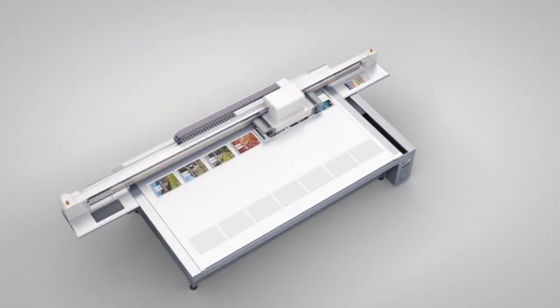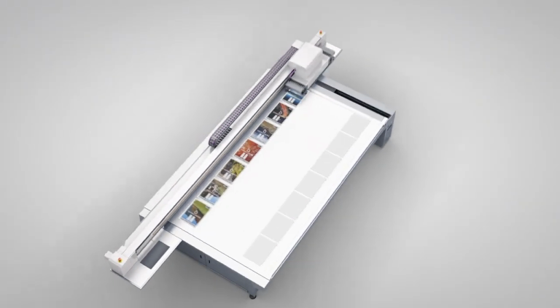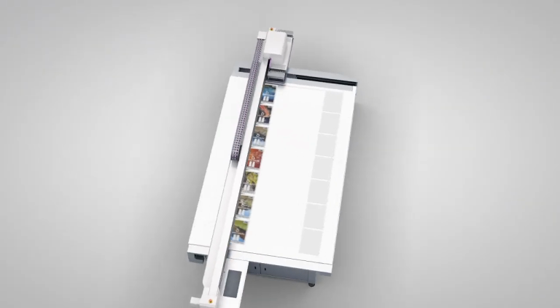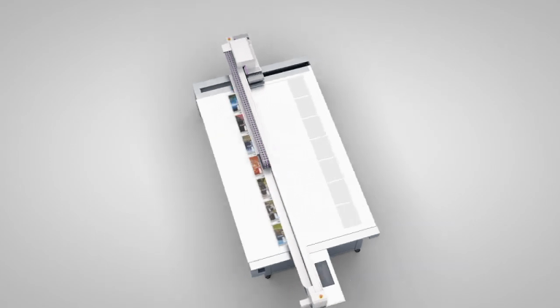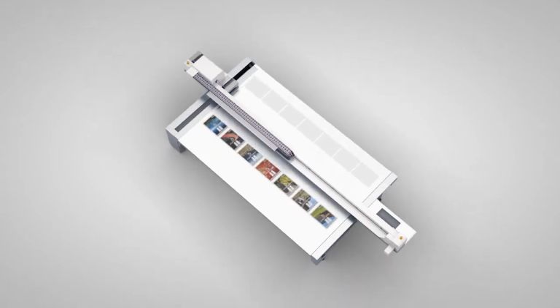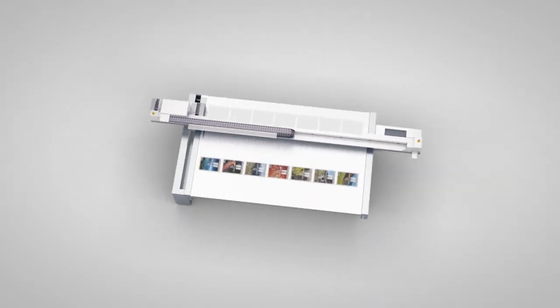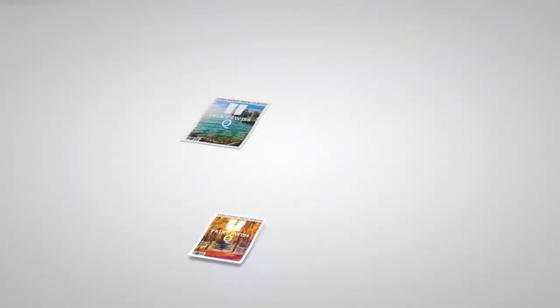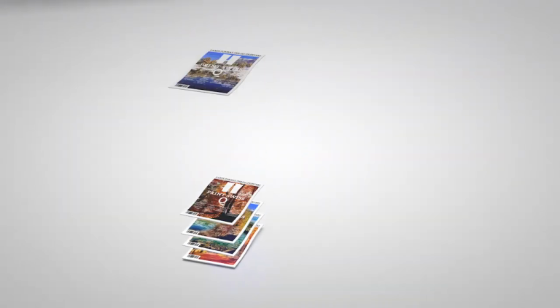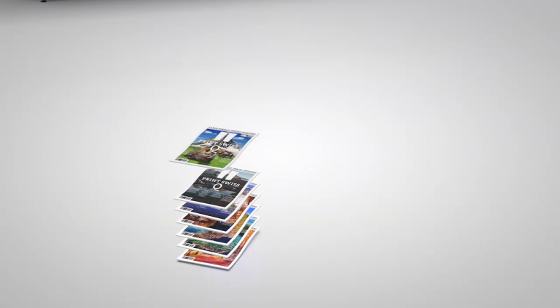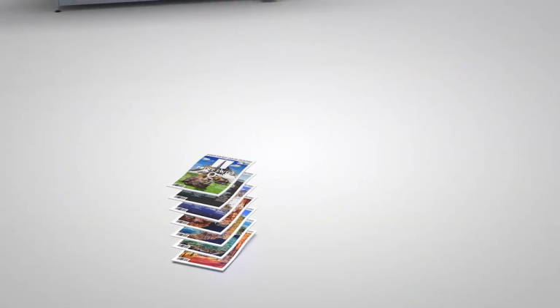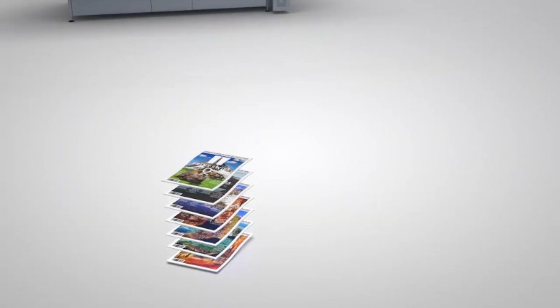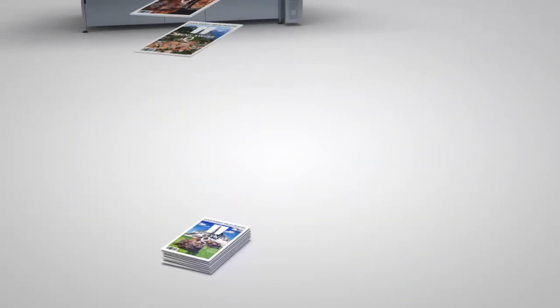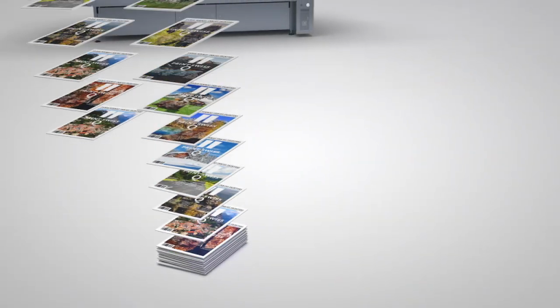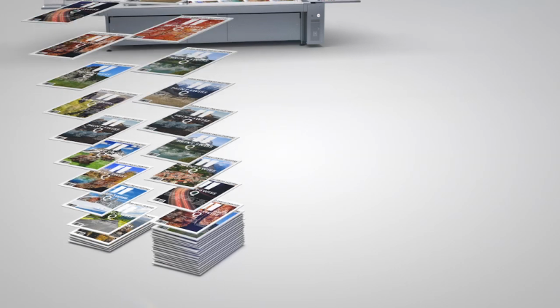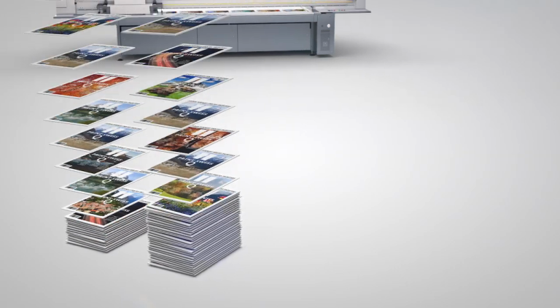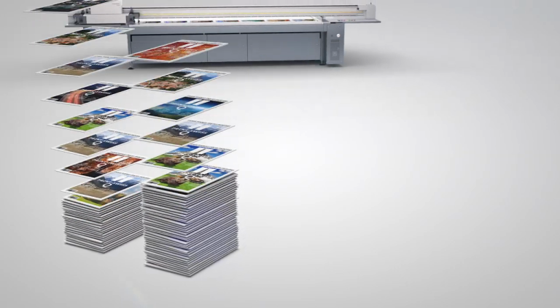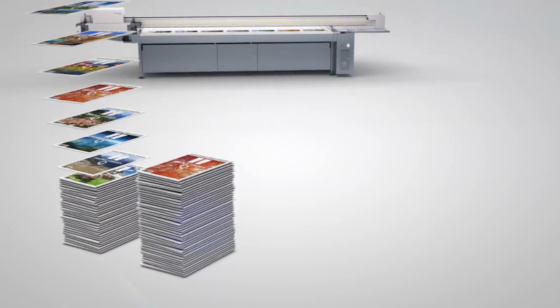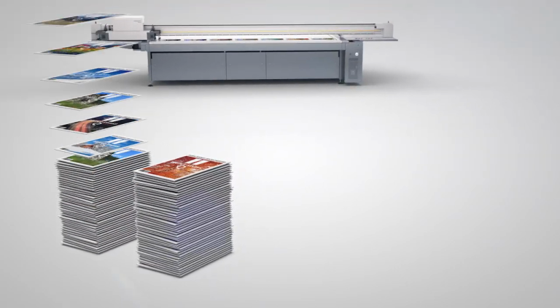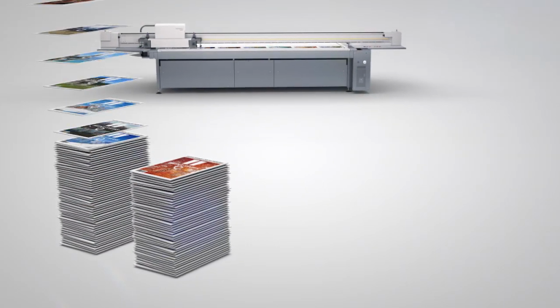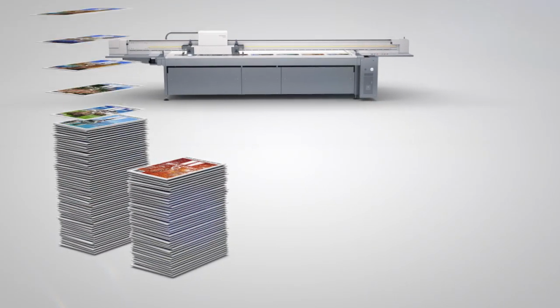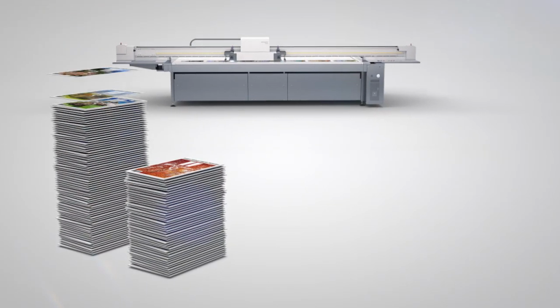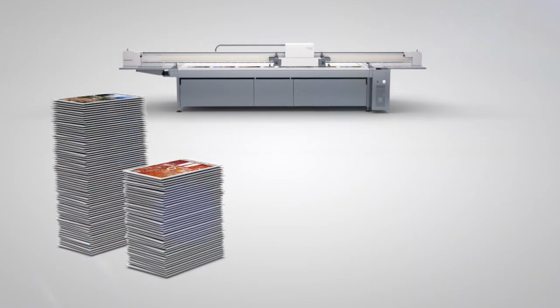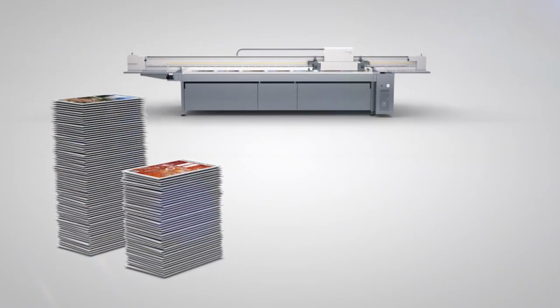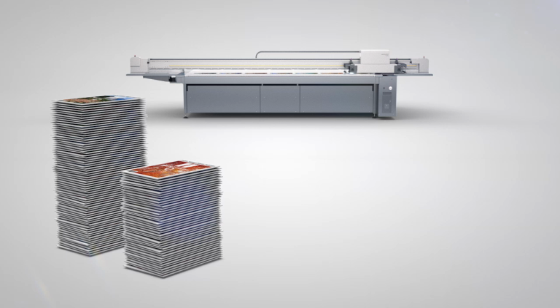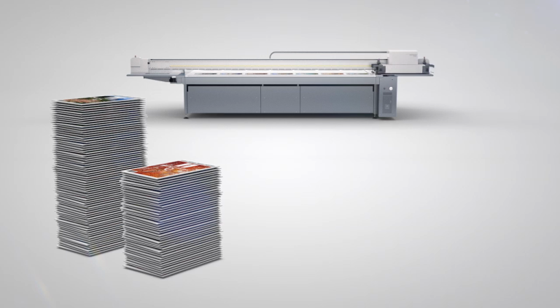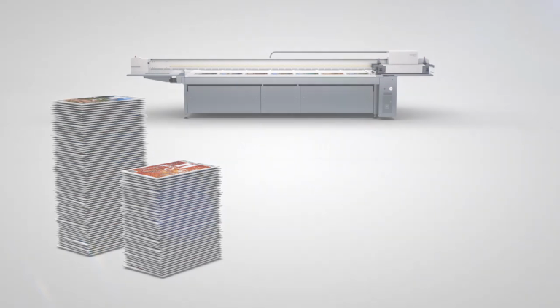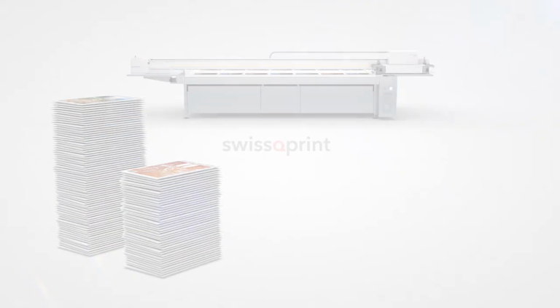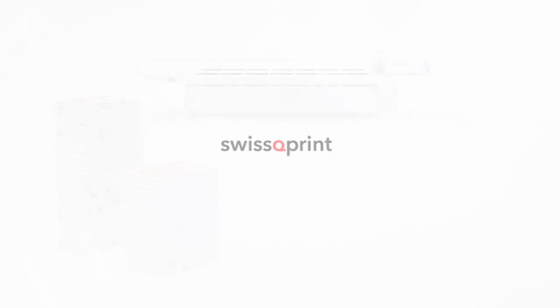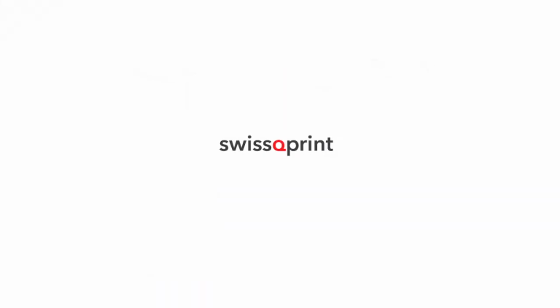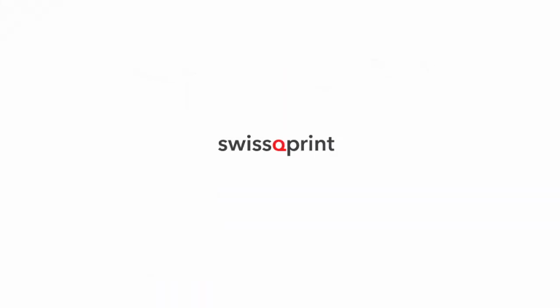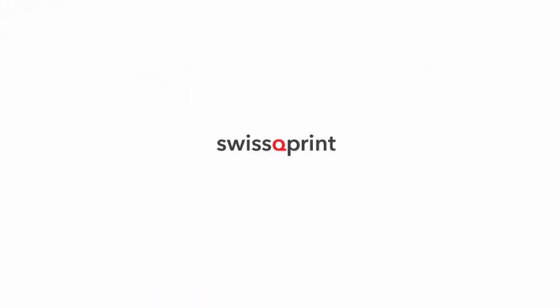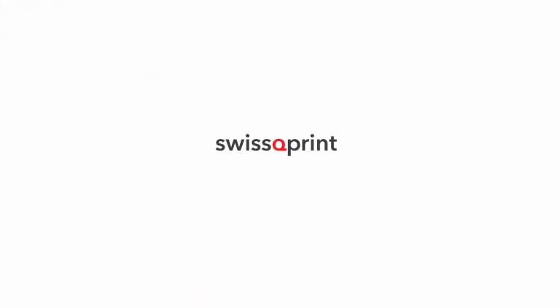Tandem is a productivity booster. Compared to the conventional method, the output is significantly higher, because idle time is eliminated. Swiss Q-Print Tandem — effective non-stop printing.